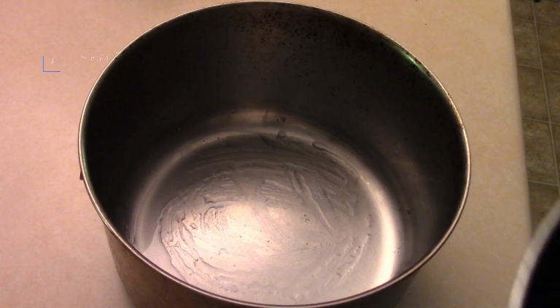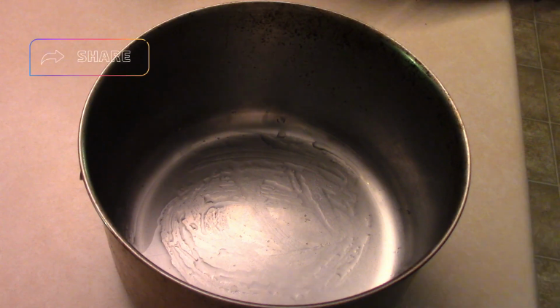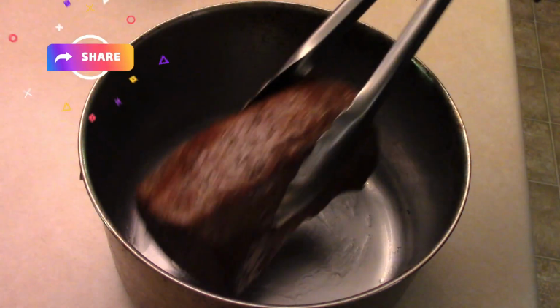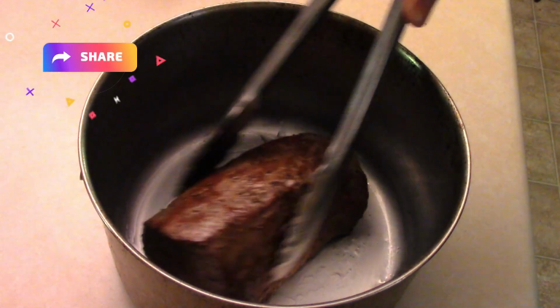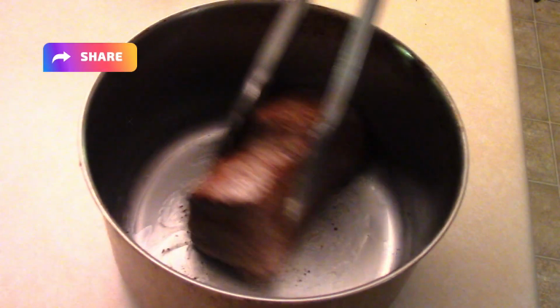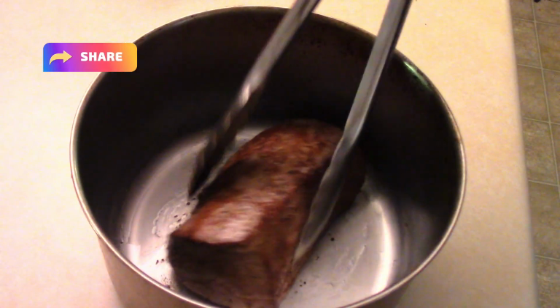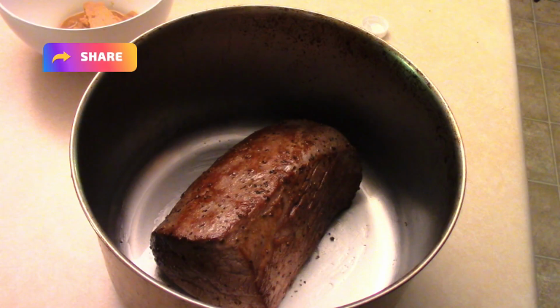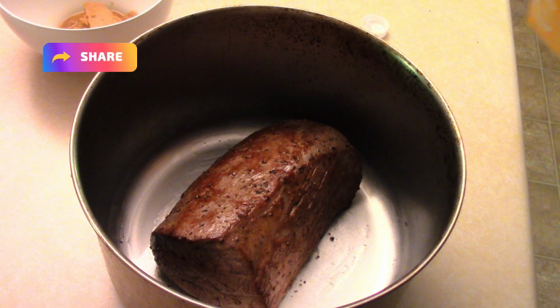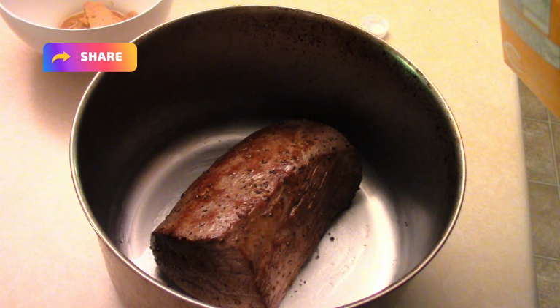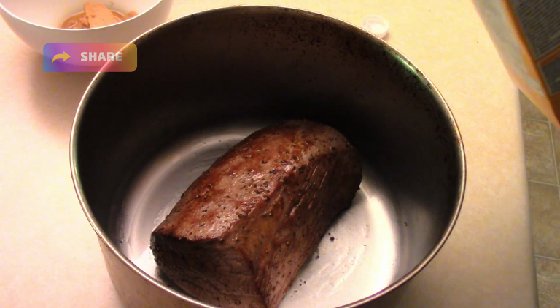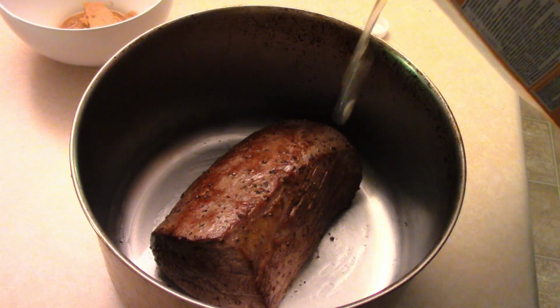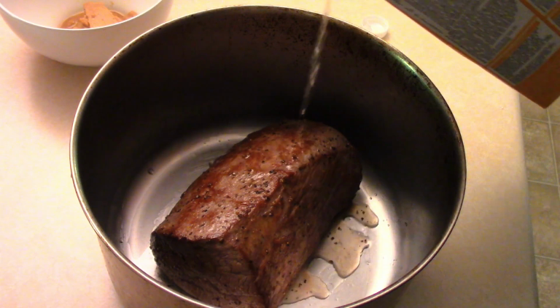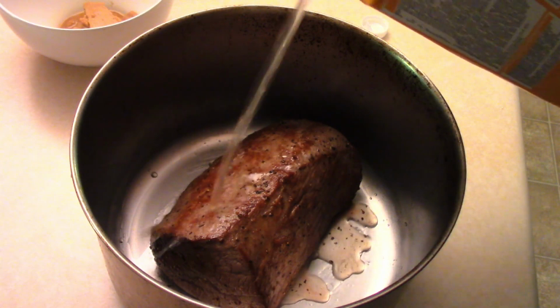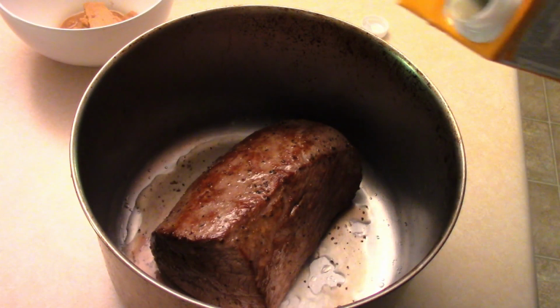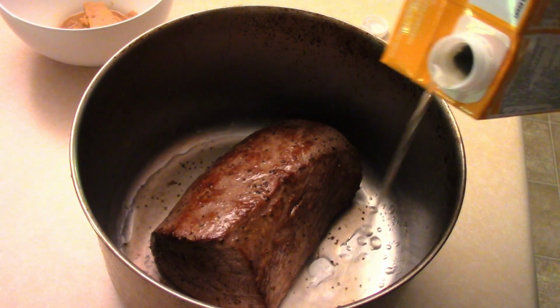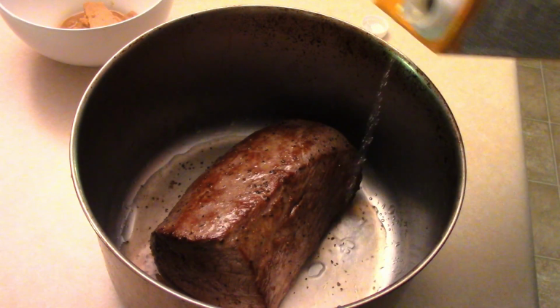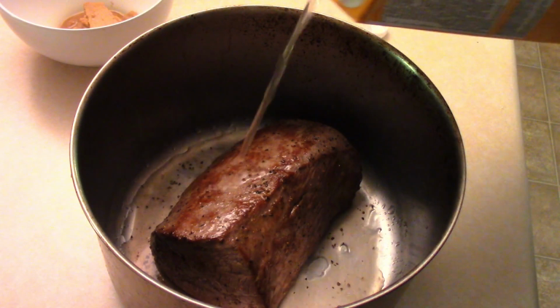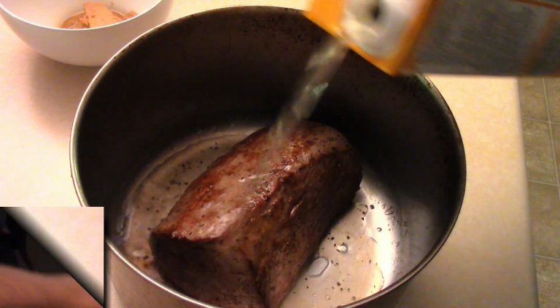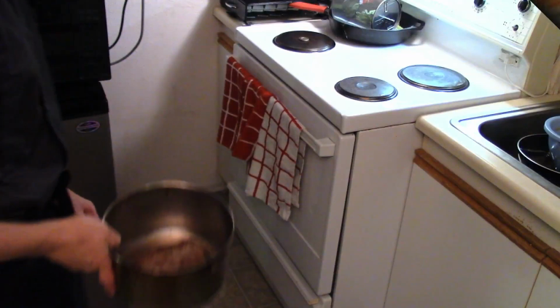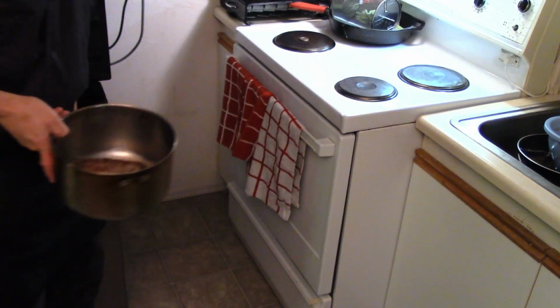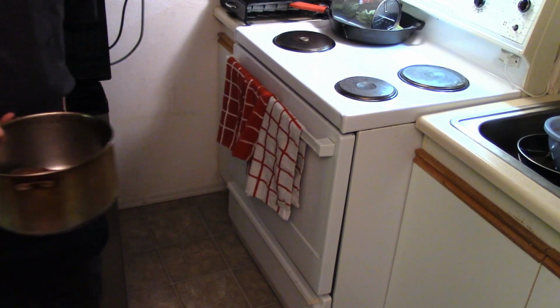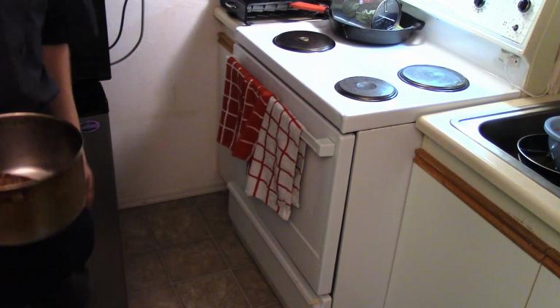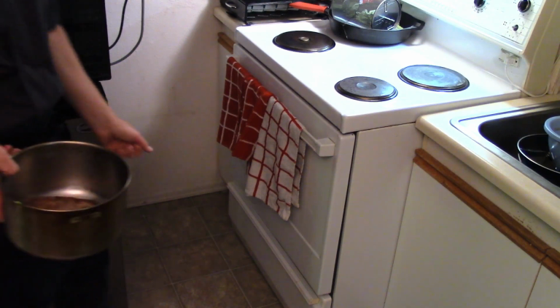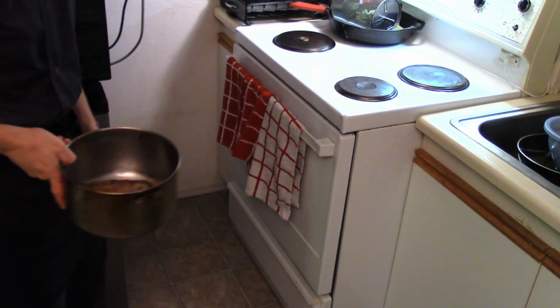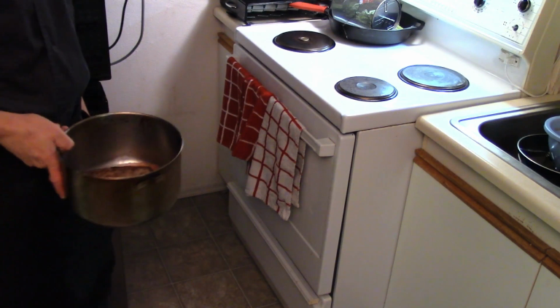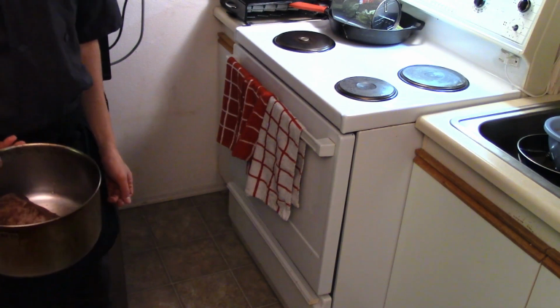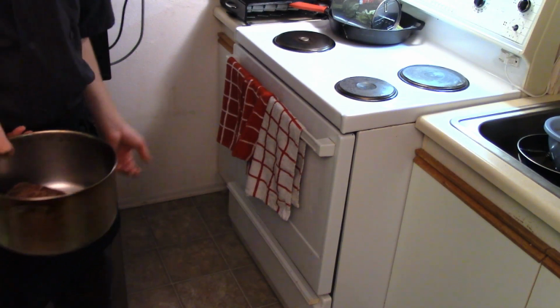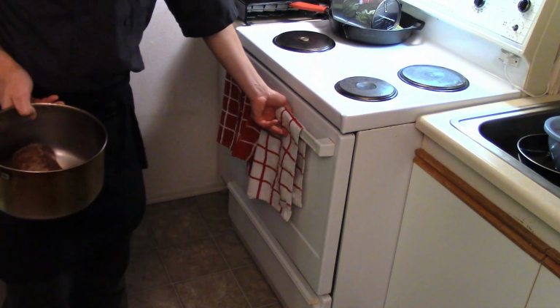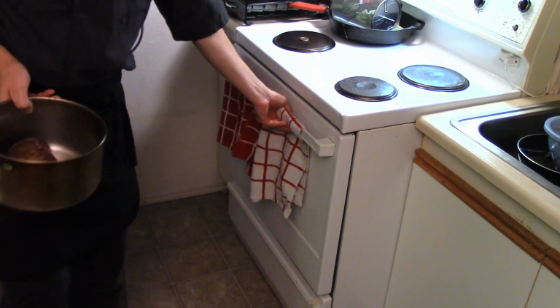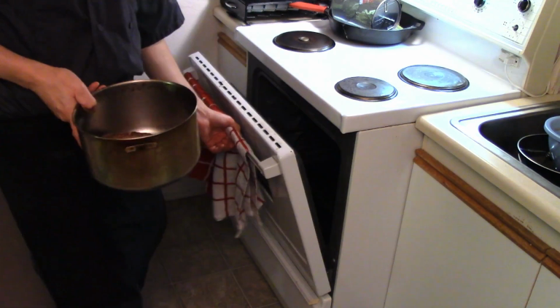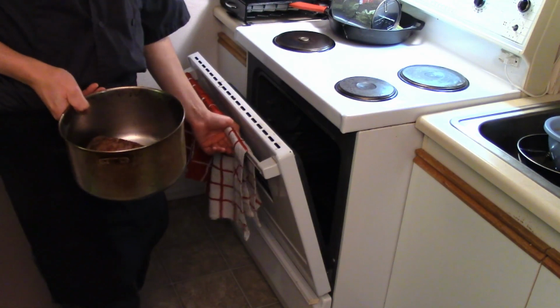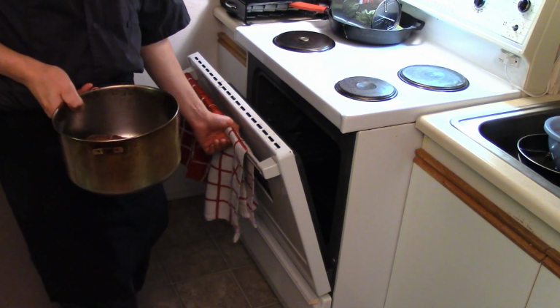Toss the roast into a greased pan. For the roast, all we're going to add is a little bit of chicken stock all over, so we have a bit of gravy. Toss it in a 350 degree oven for about 45 to 55 minutes — we're going to check it at 45.